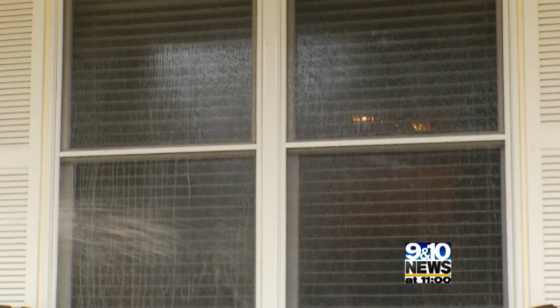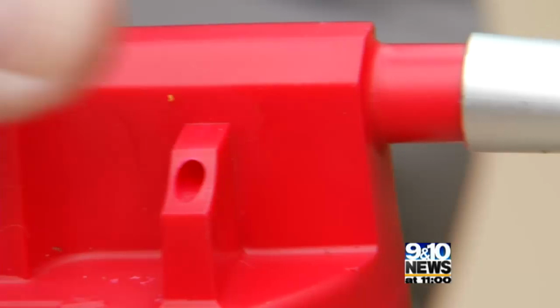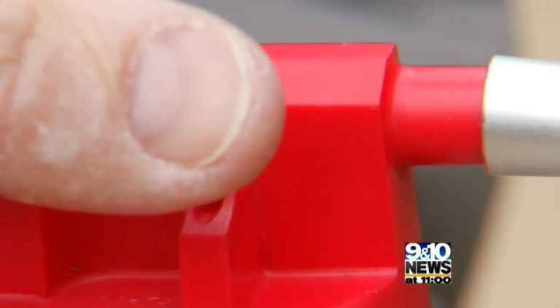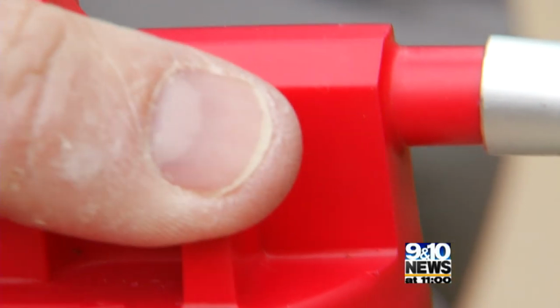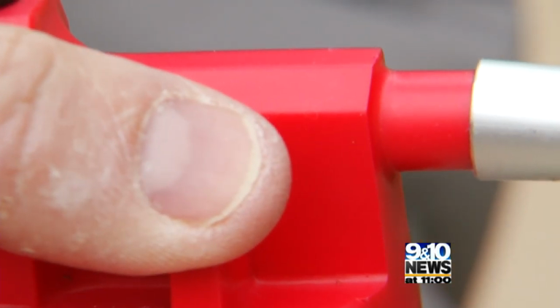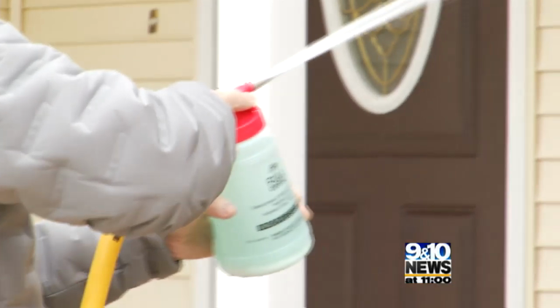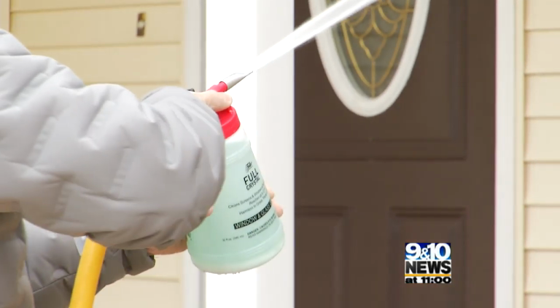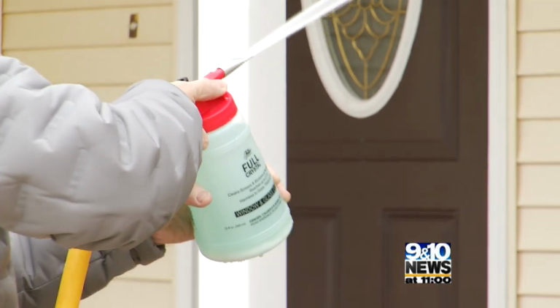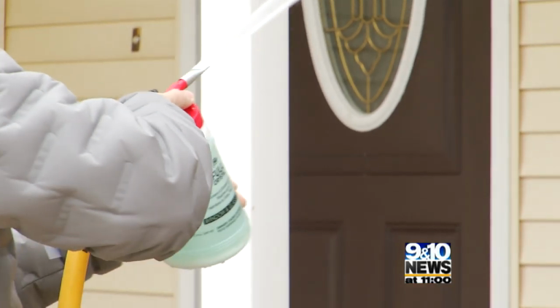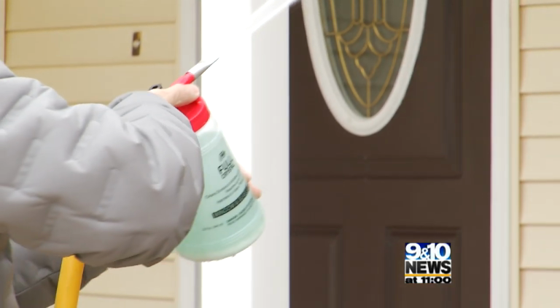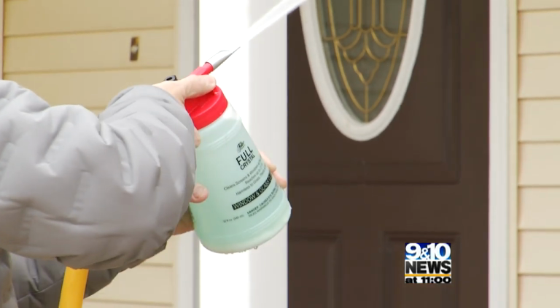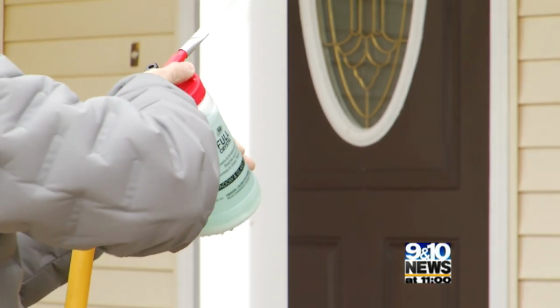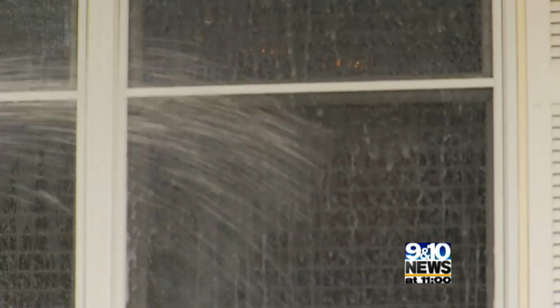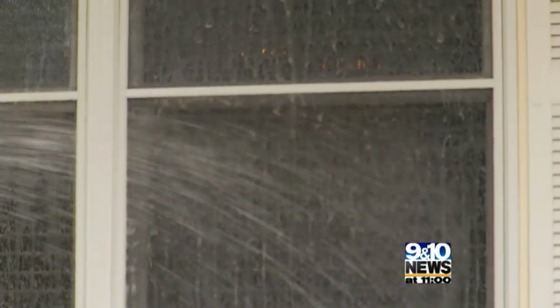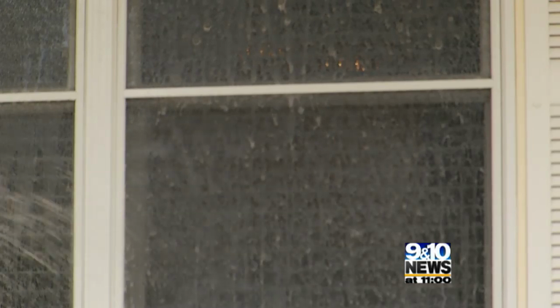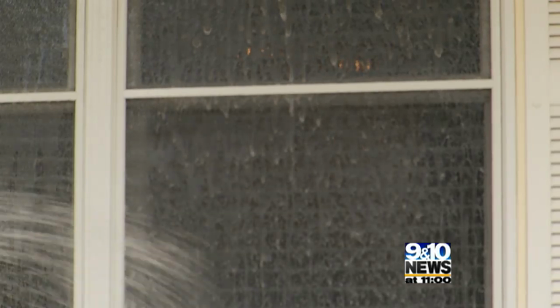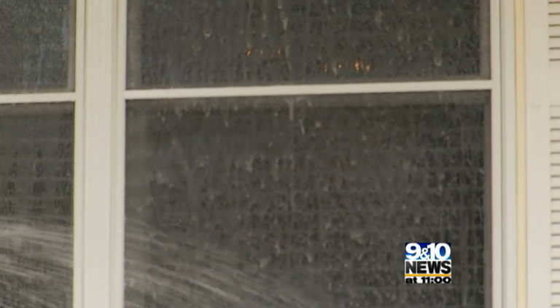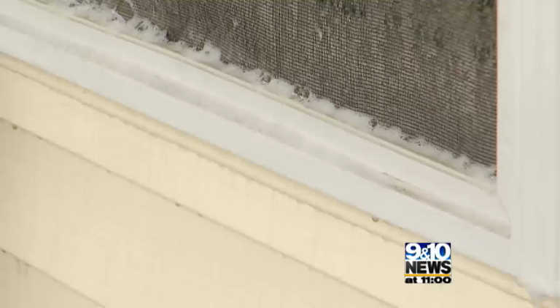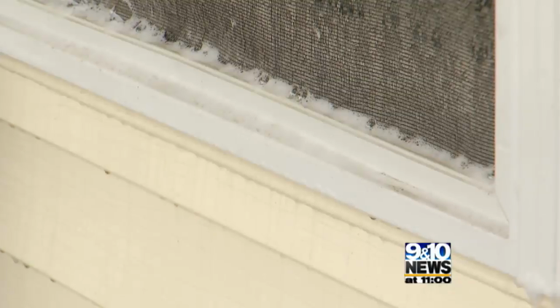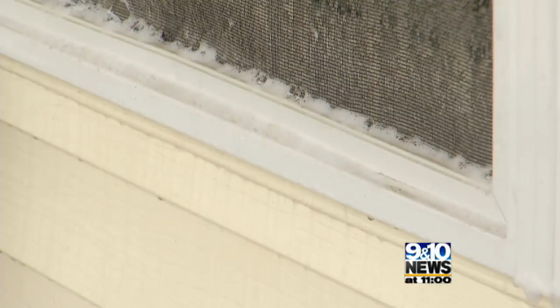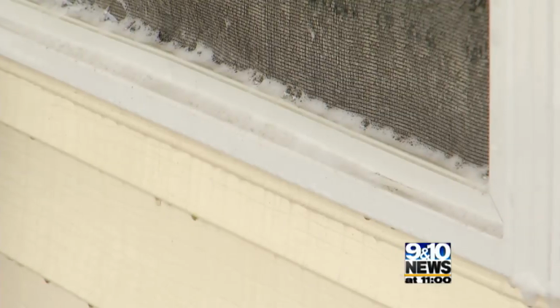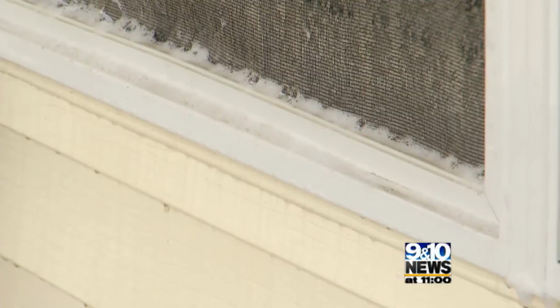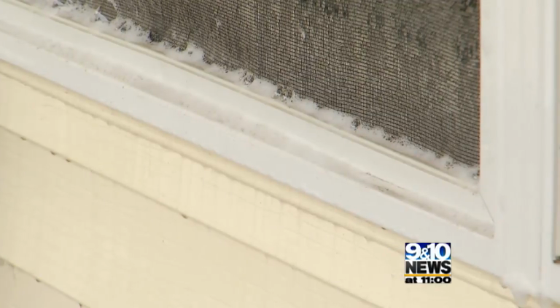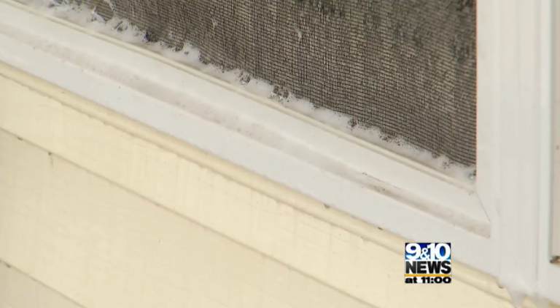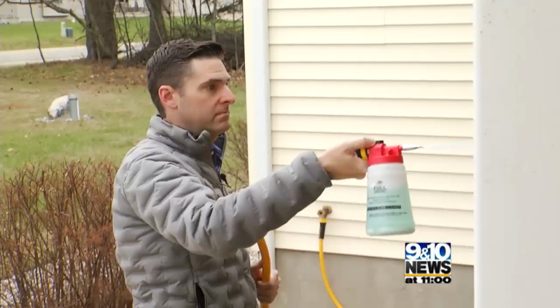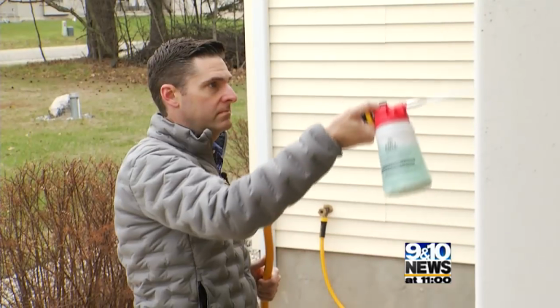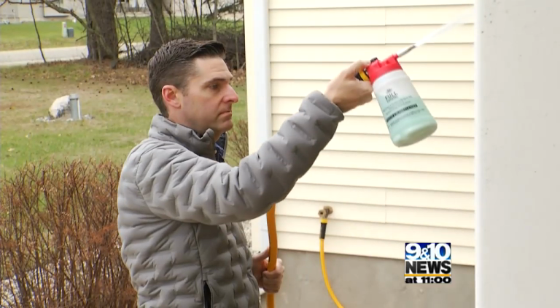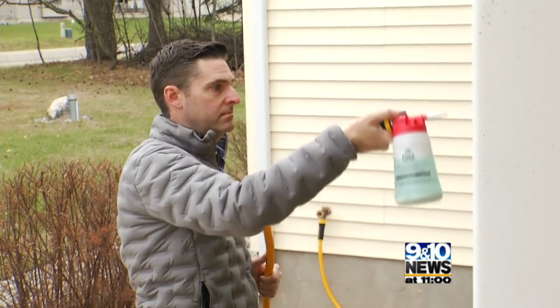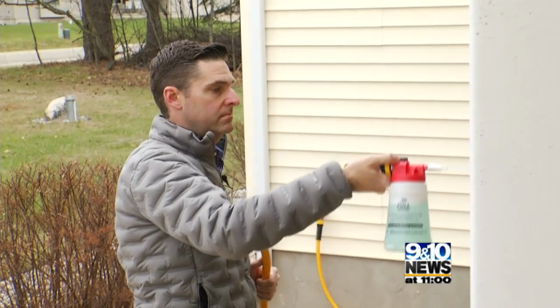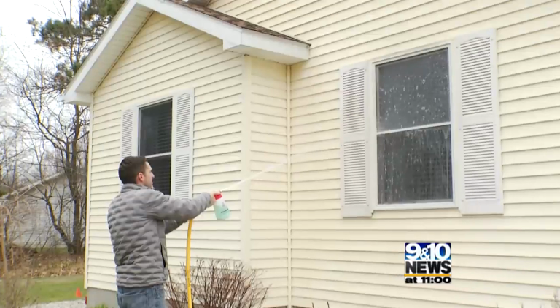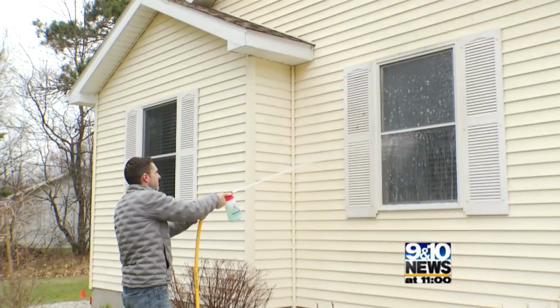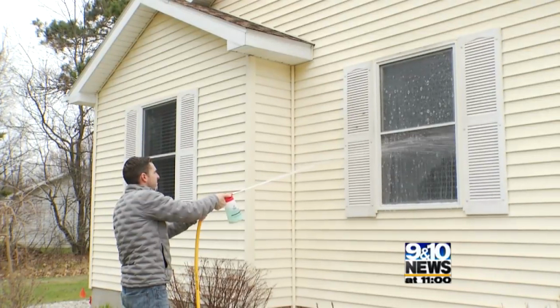To spray the soap, put your thumb over the little hole. The spray will shoot the soapy mixture on your windows. You can see the suds and the dirt dripping down. Take your thumb off to spray clean water again and rinse.